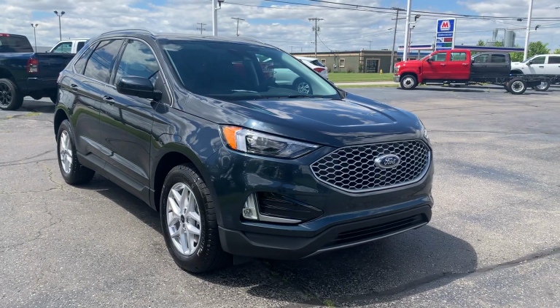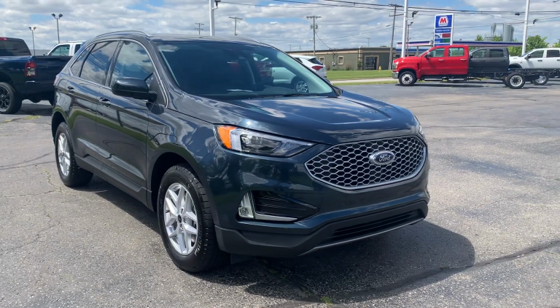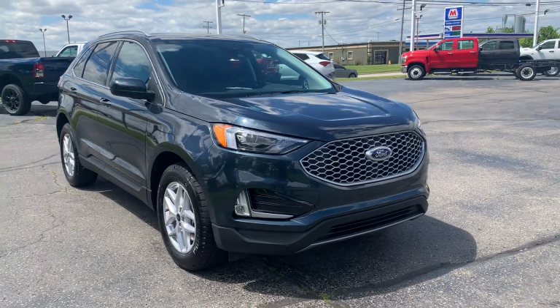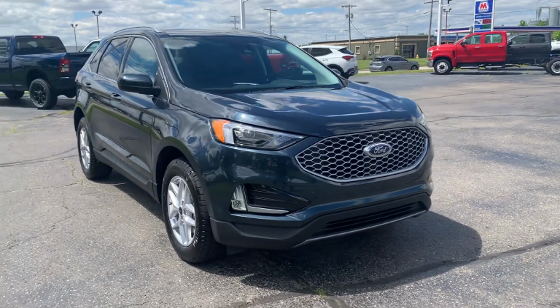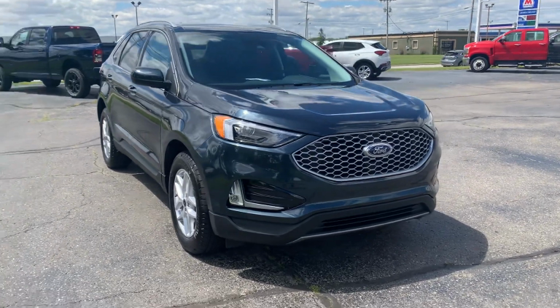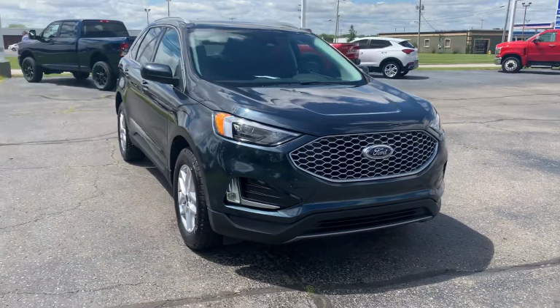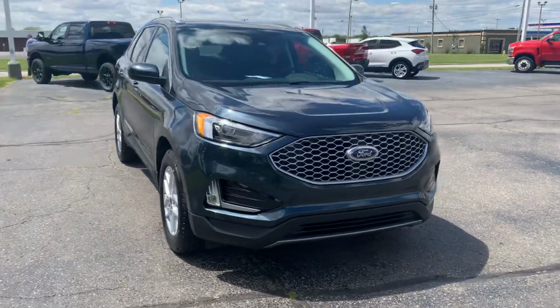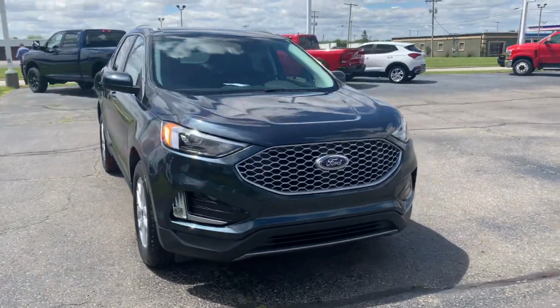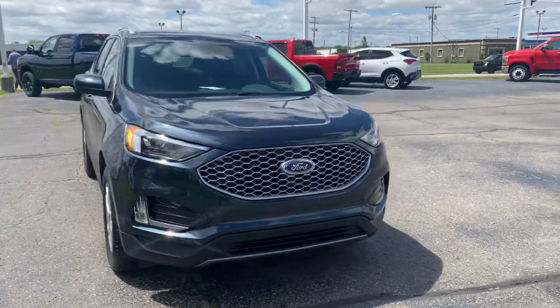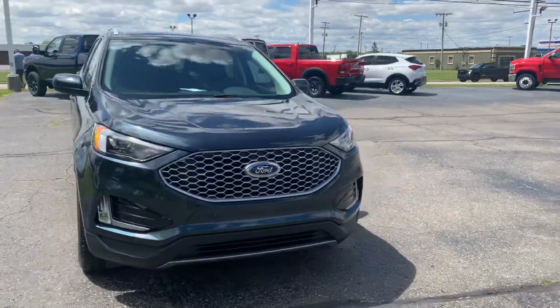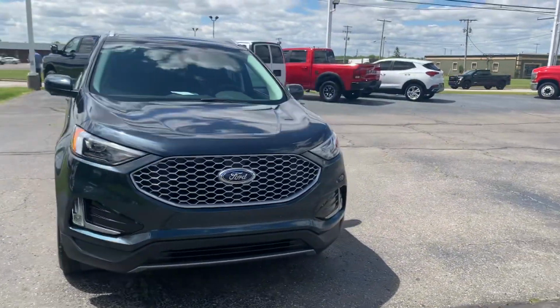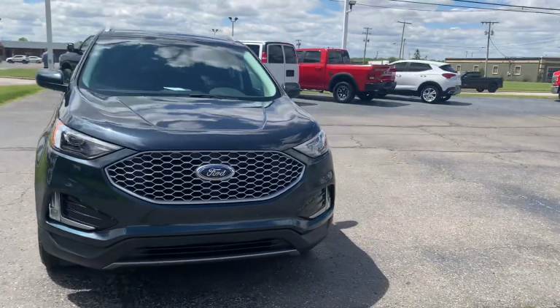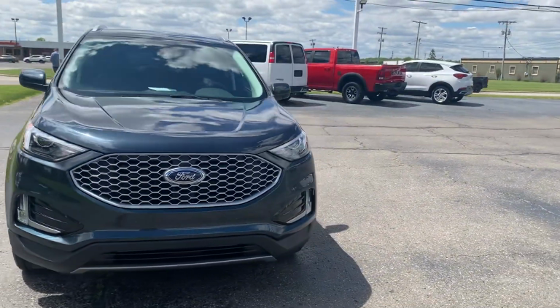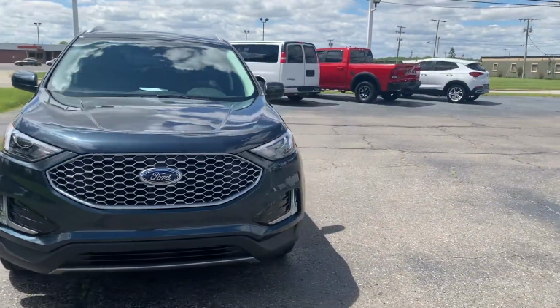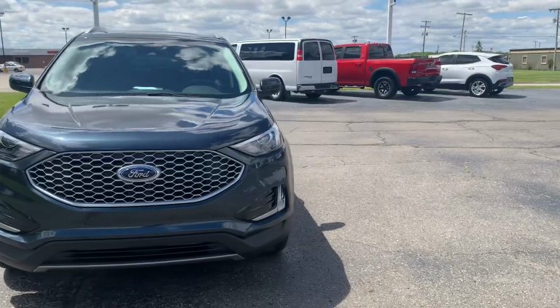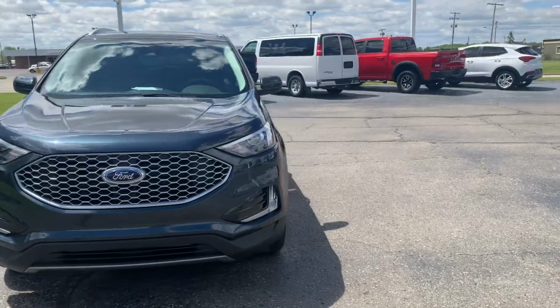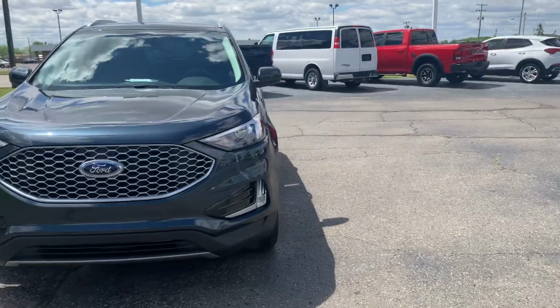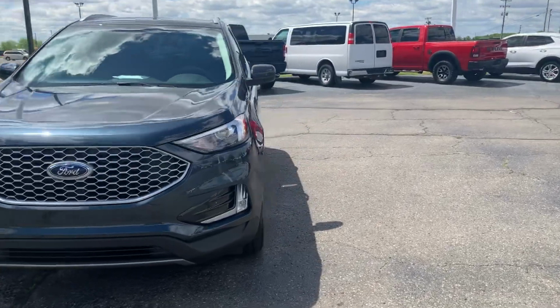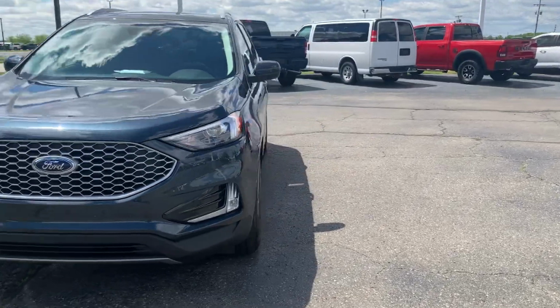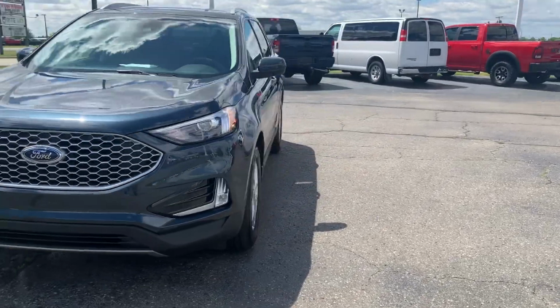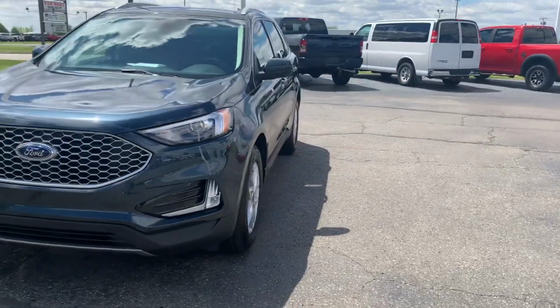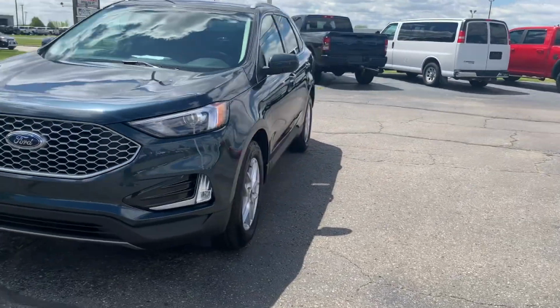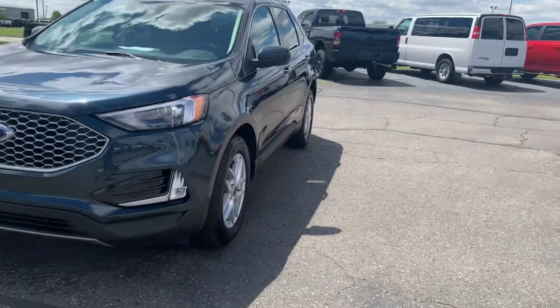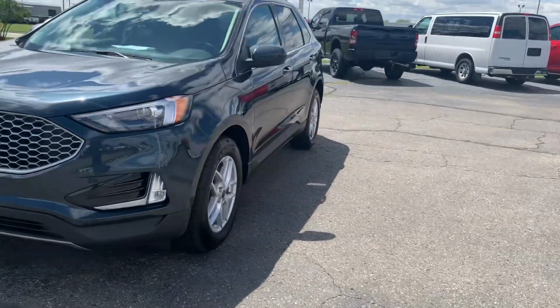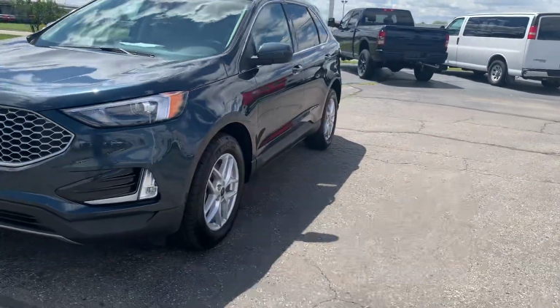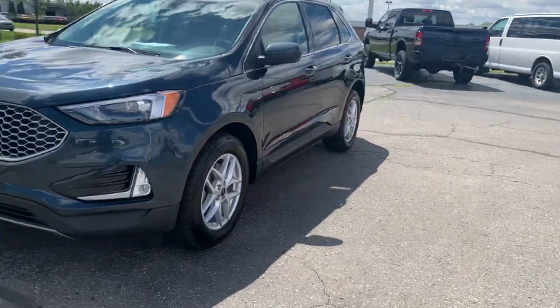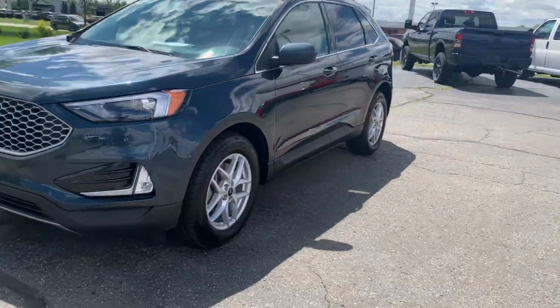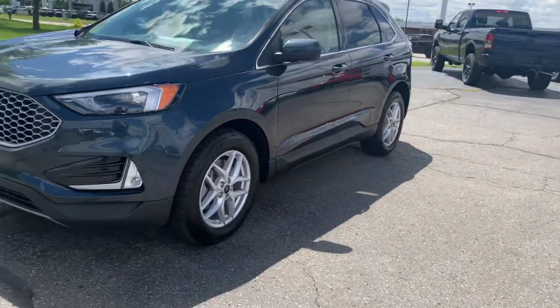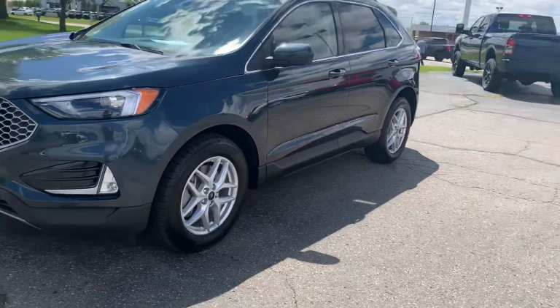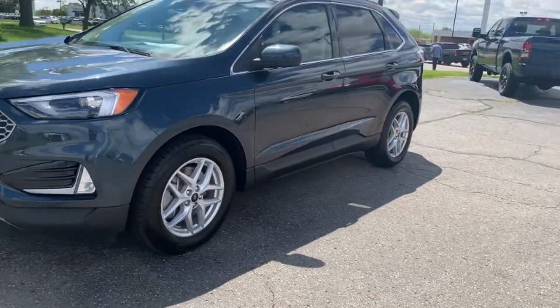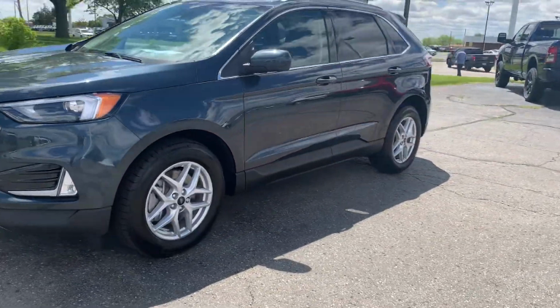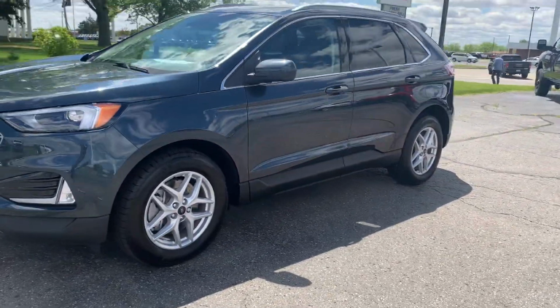Angel here with Terri Henricks Ford, going to take you on a quick walk around of this 2024 Ford Edge SEL.